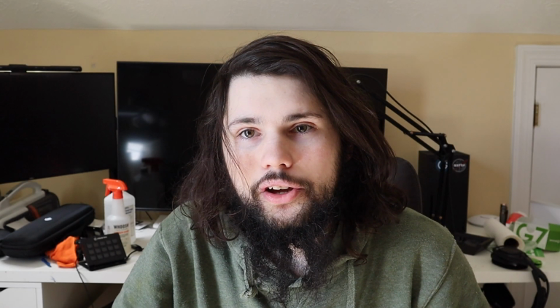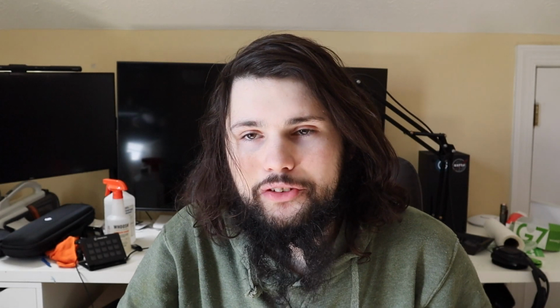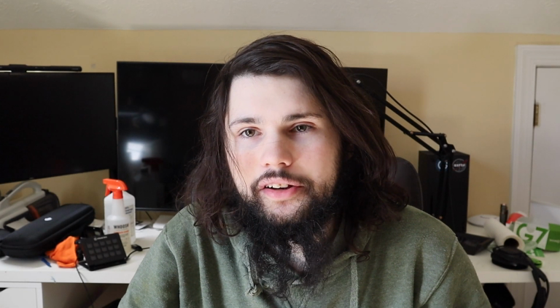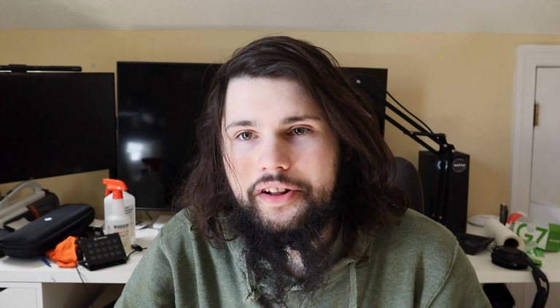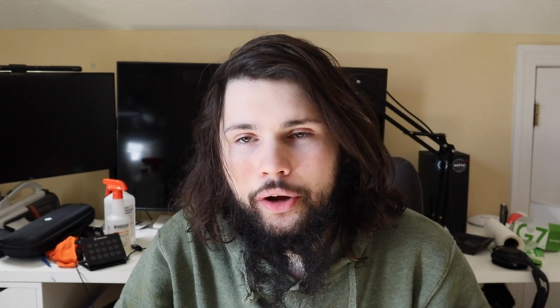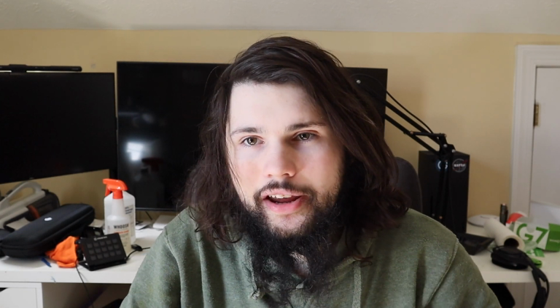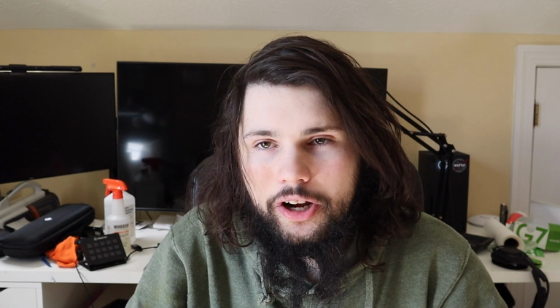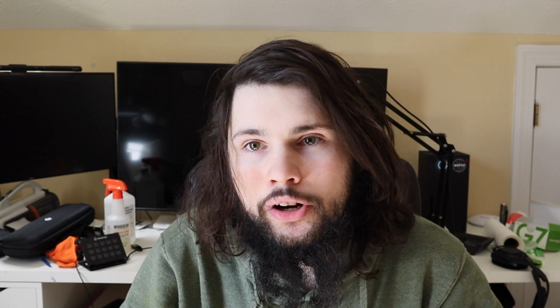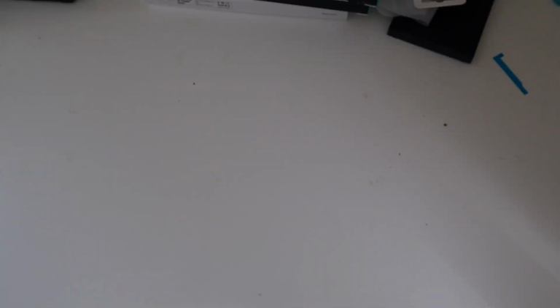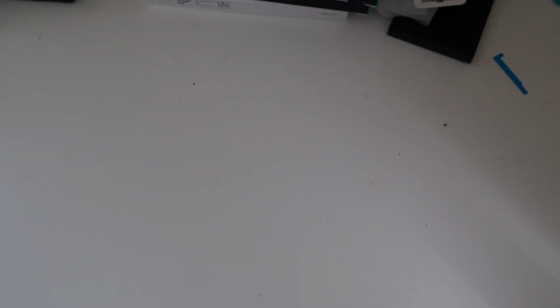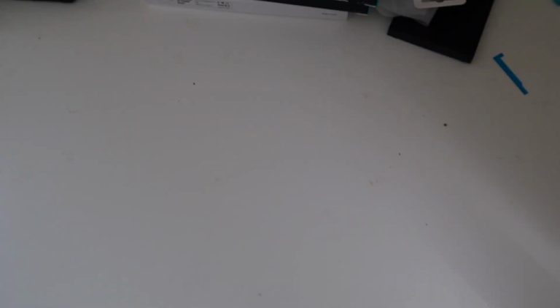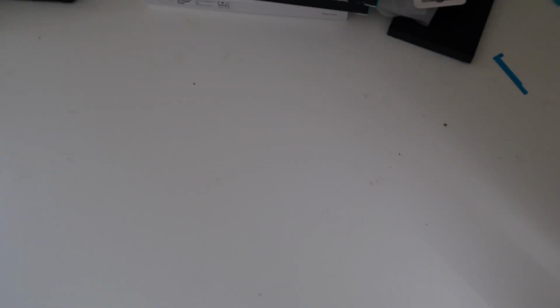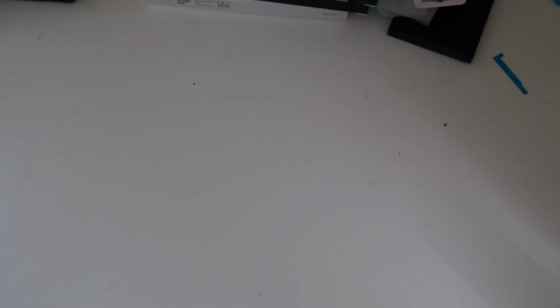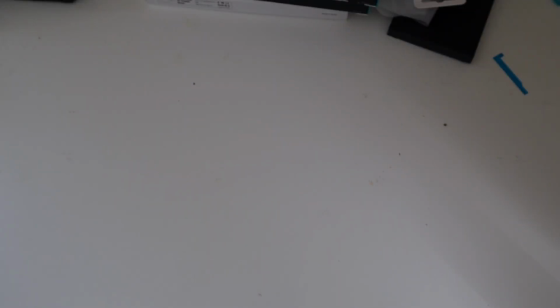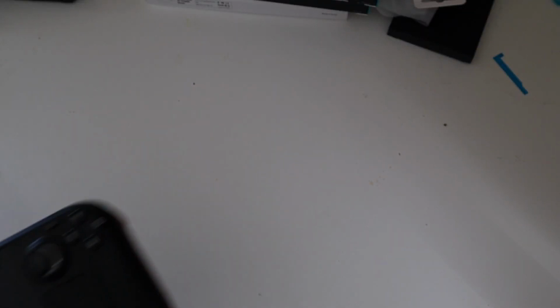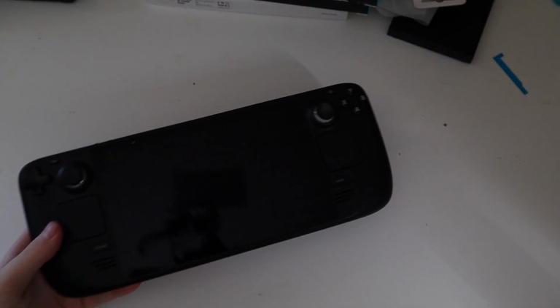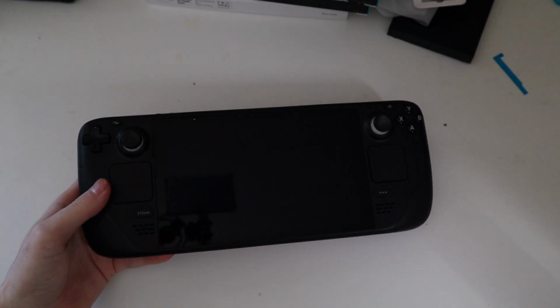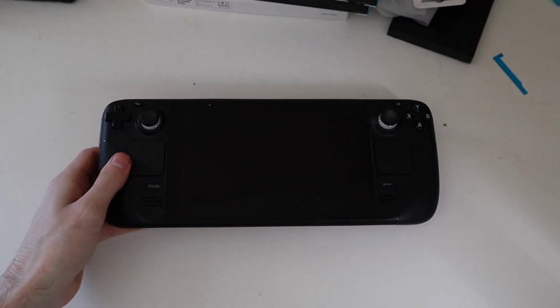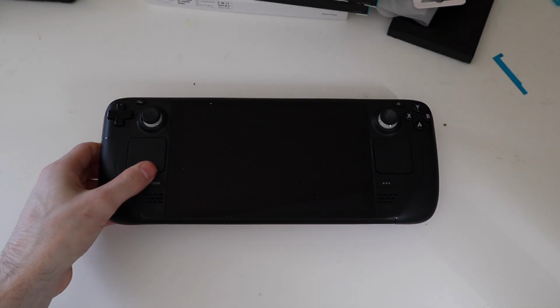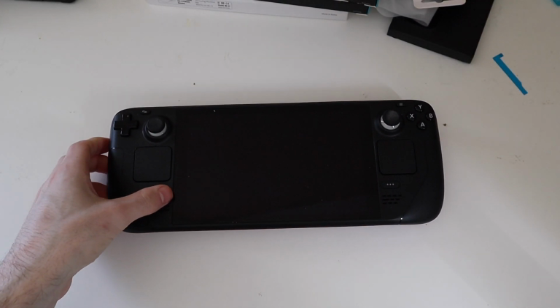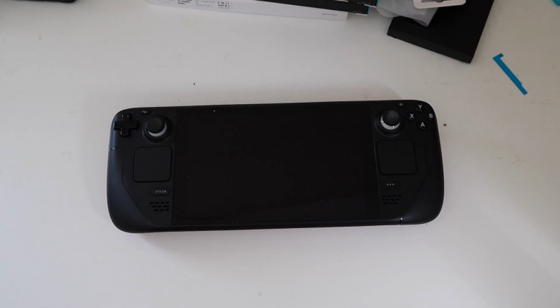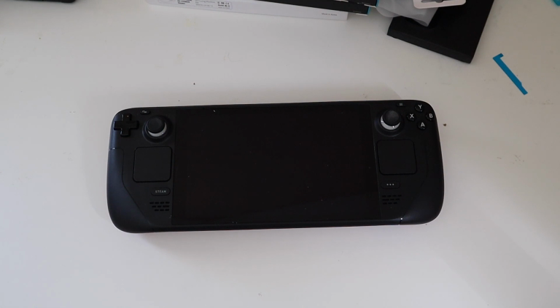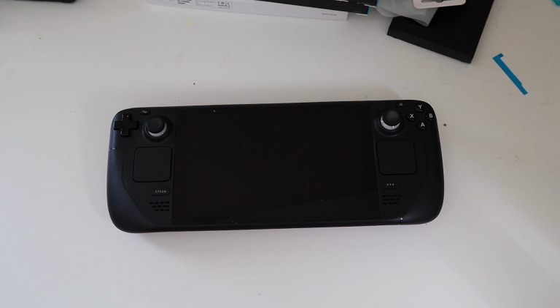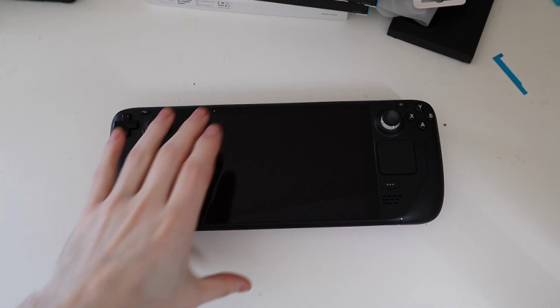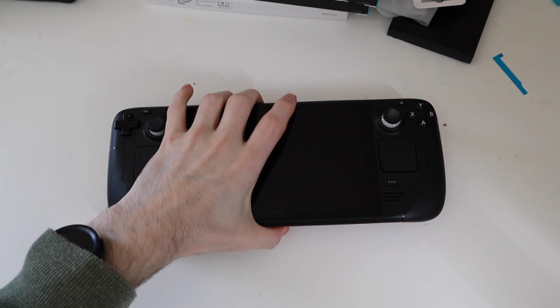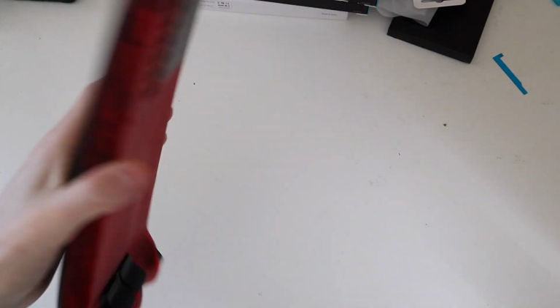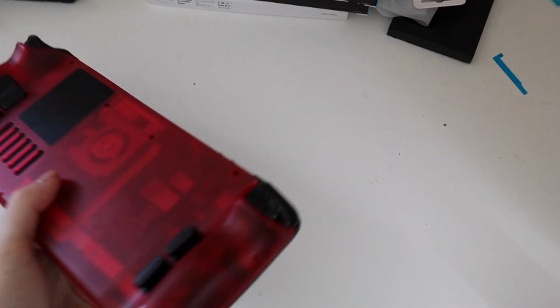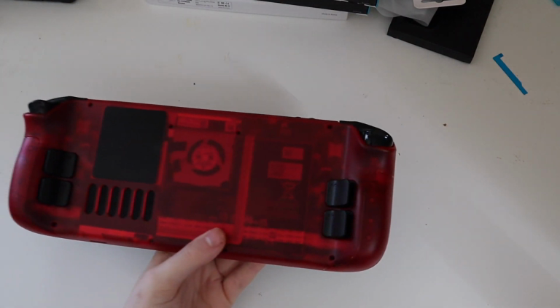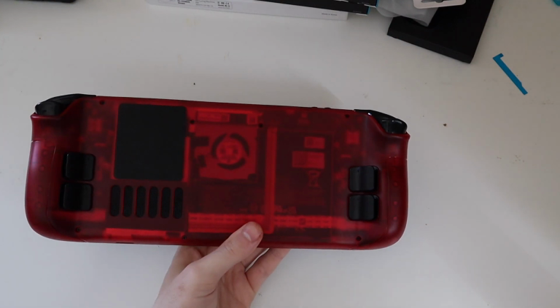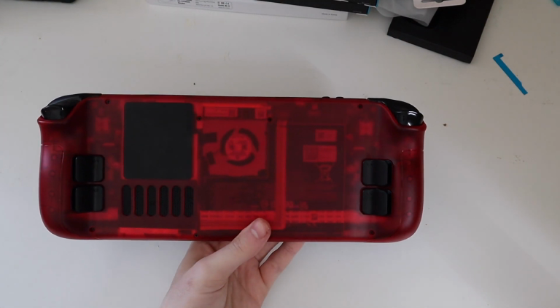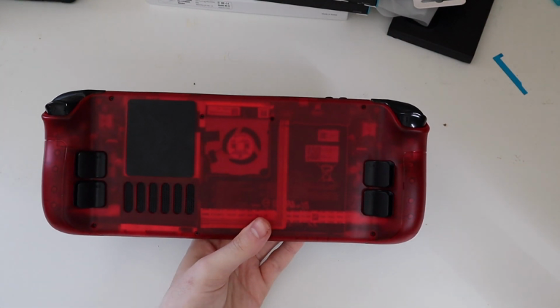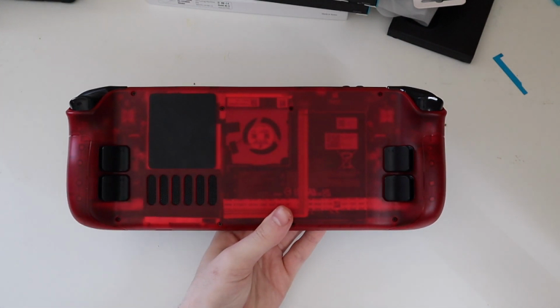Good afternoon, Rudy Con here with TechOut. Today I want to talk about the first week of my Steam Deck ownership — a first week review, all the mods I've done to it, some of the accessories I got for it, and some of the must-haves.